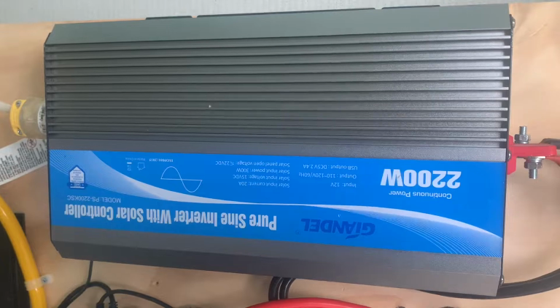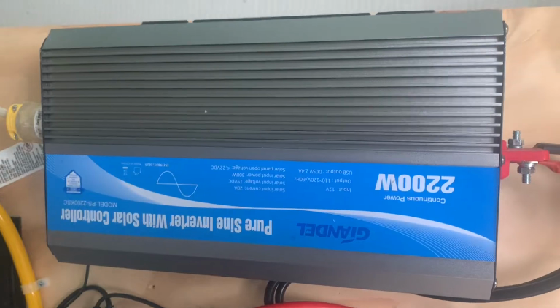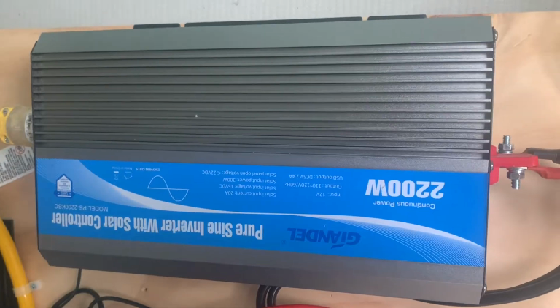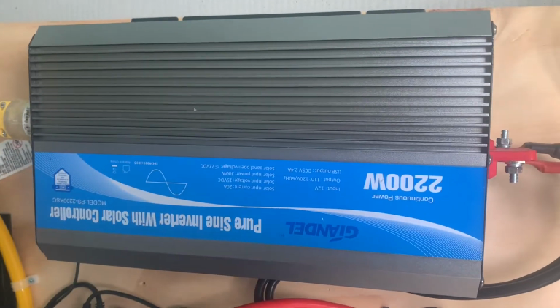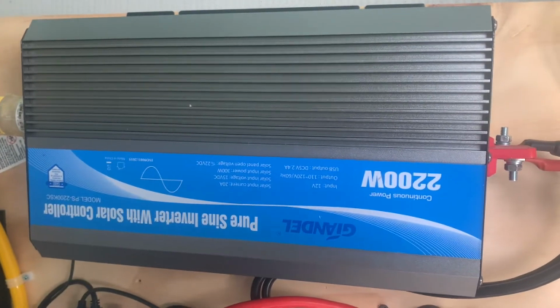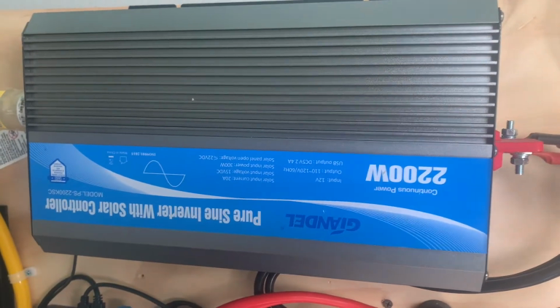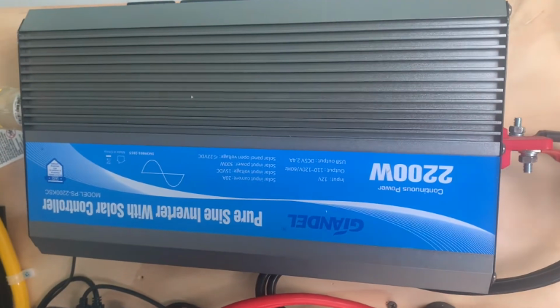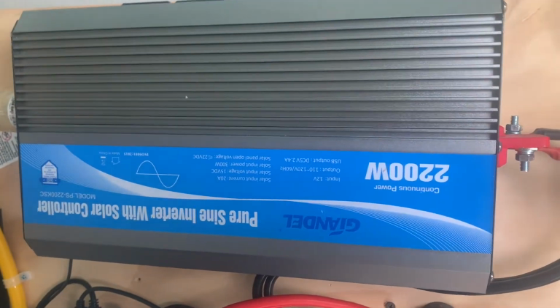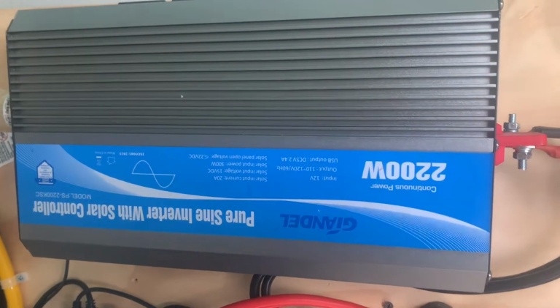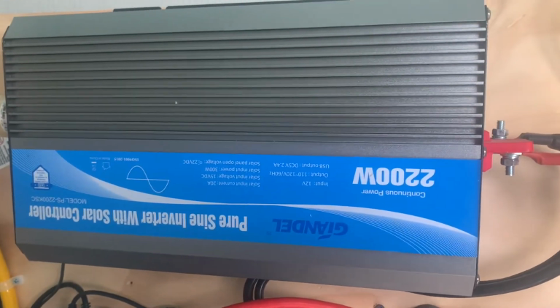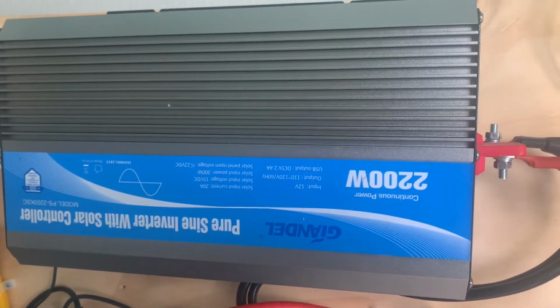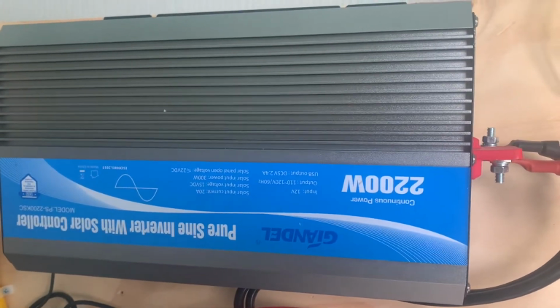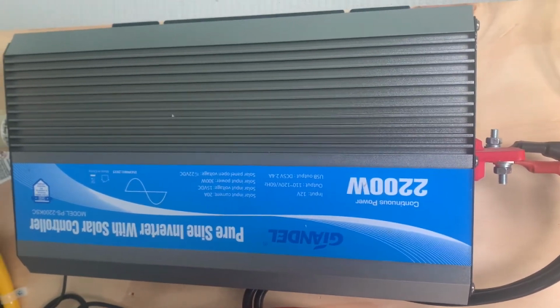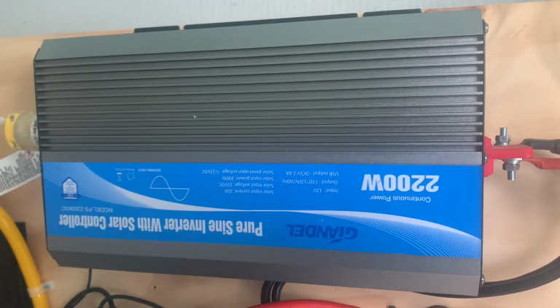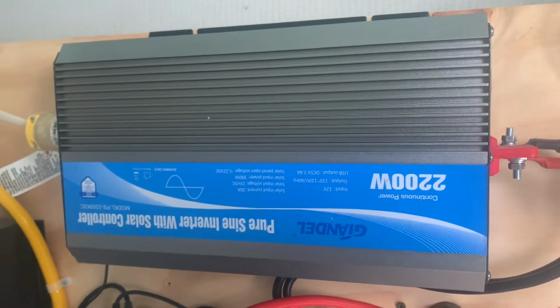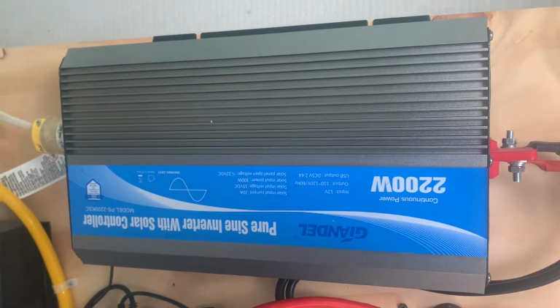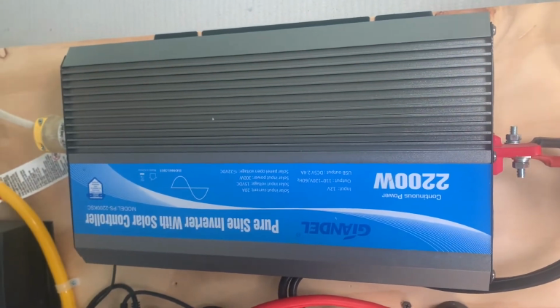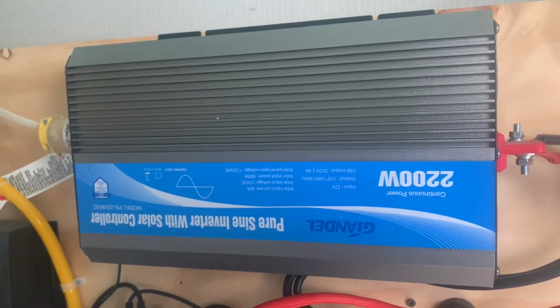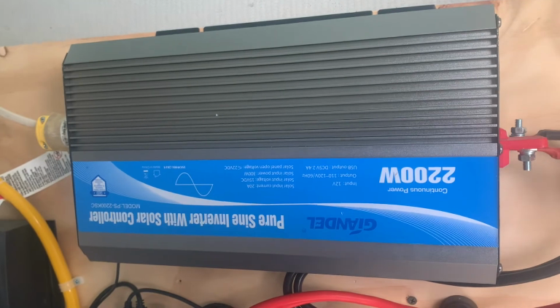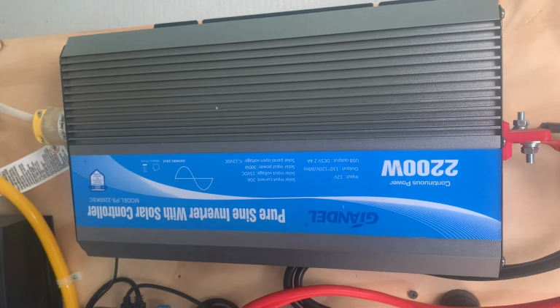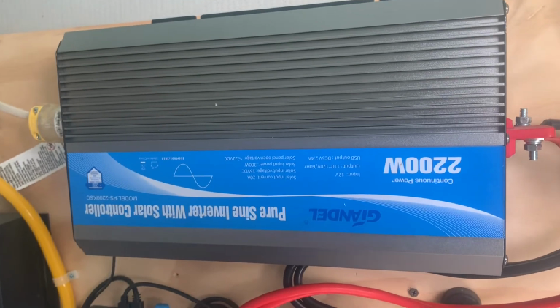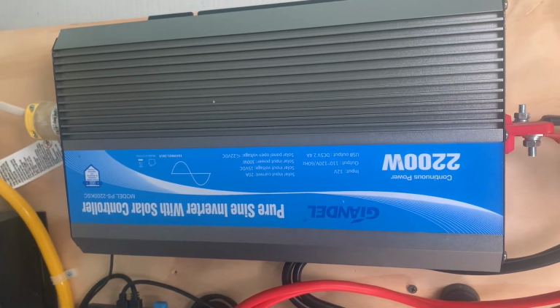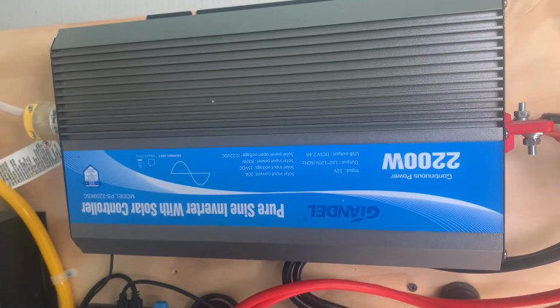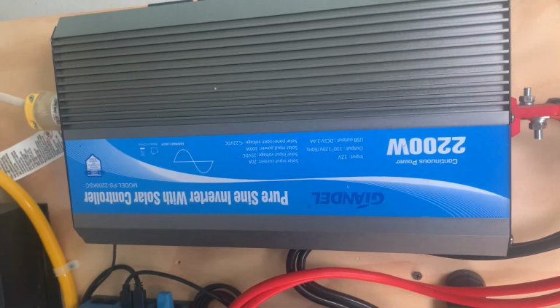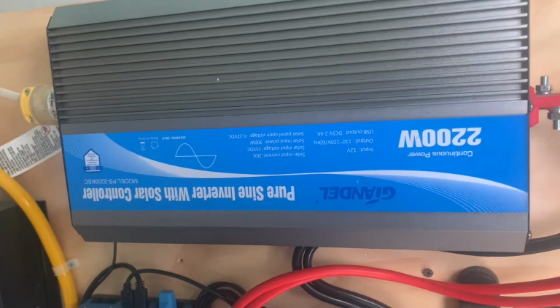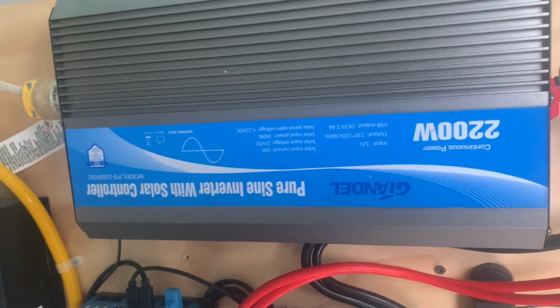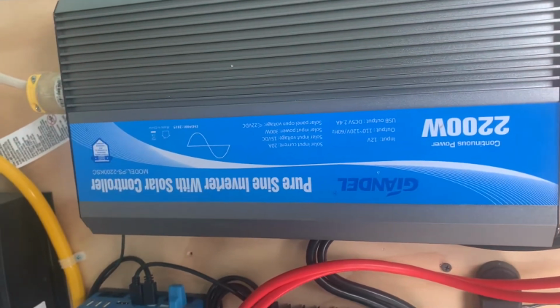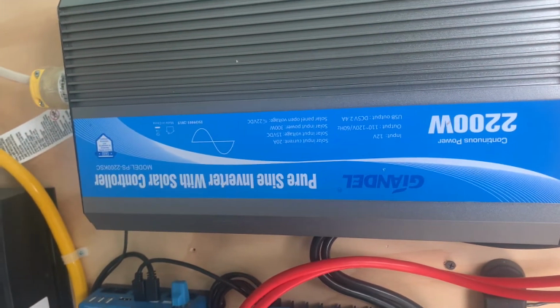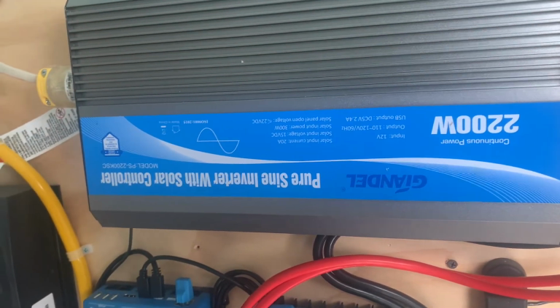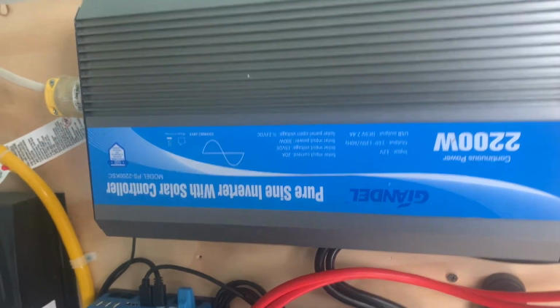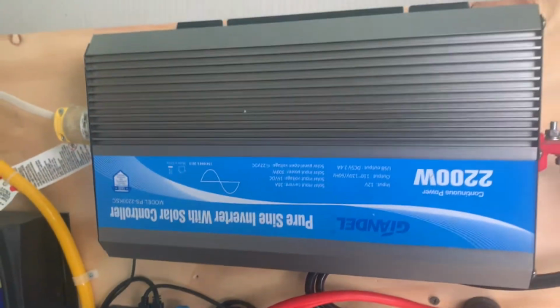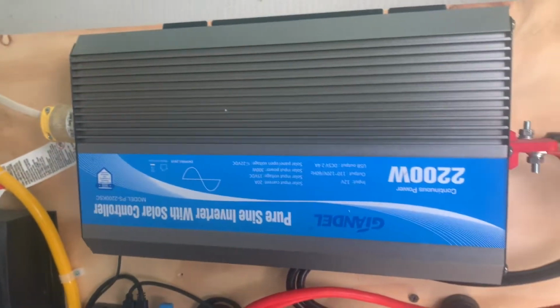I wanted to make a short video for some of you who are really just starting out, to explain what you need and all you need, because this board can be a little bit overwhelming with a few things I've got installed here.